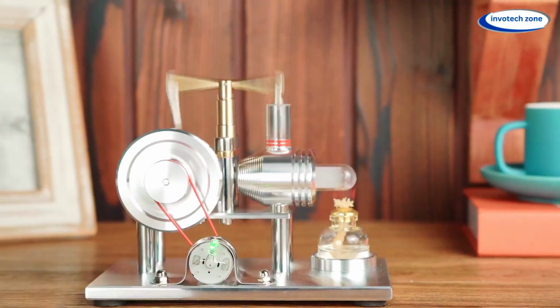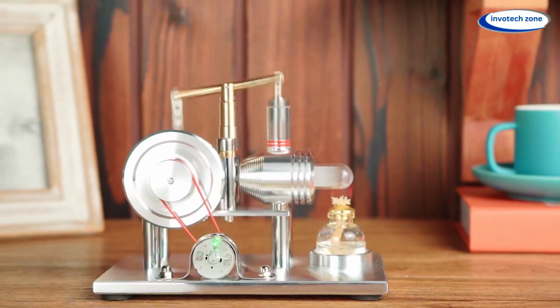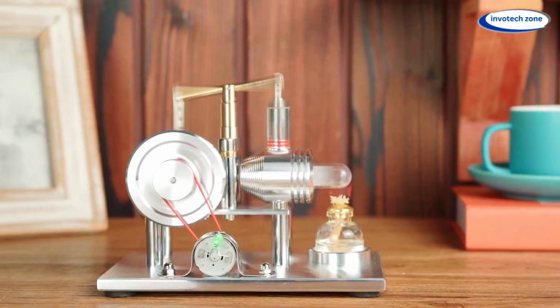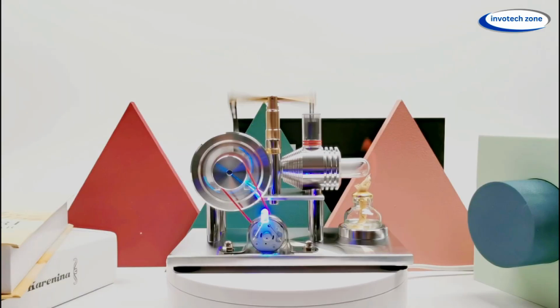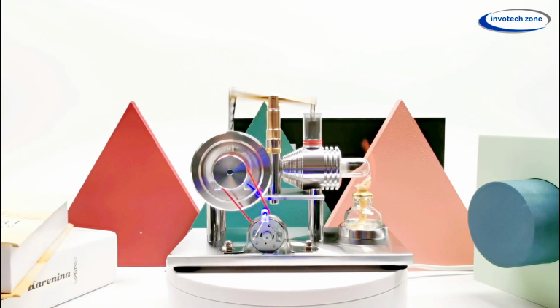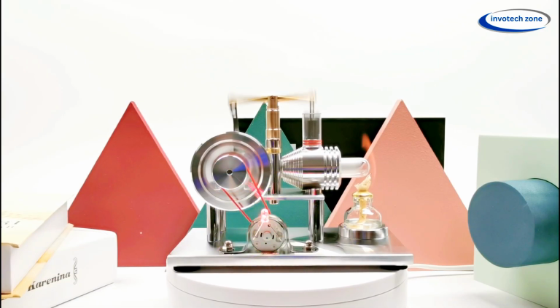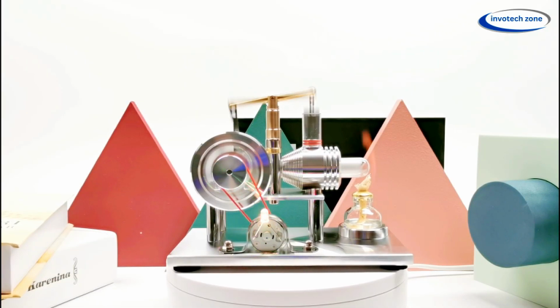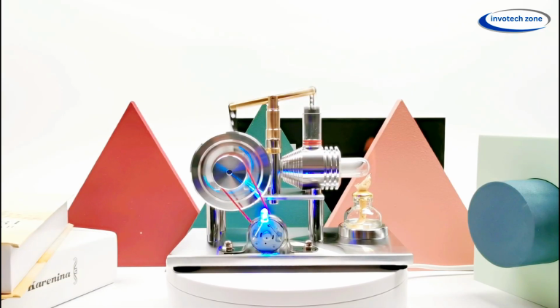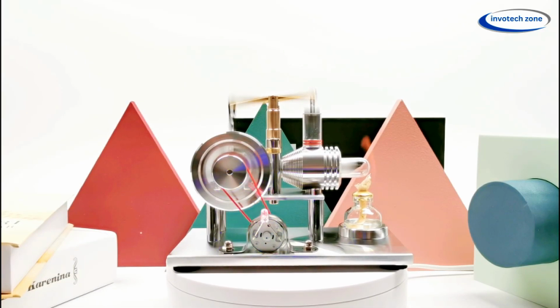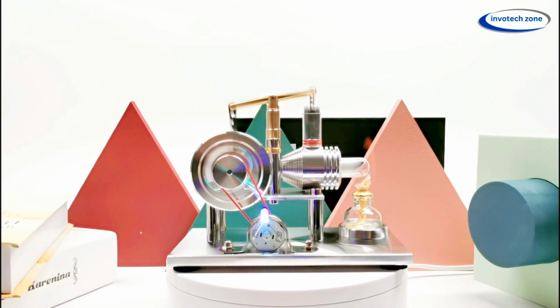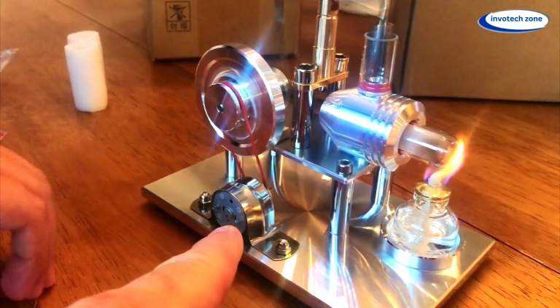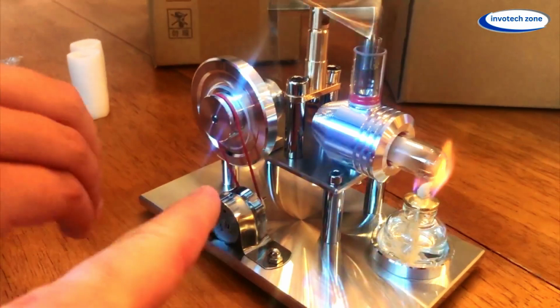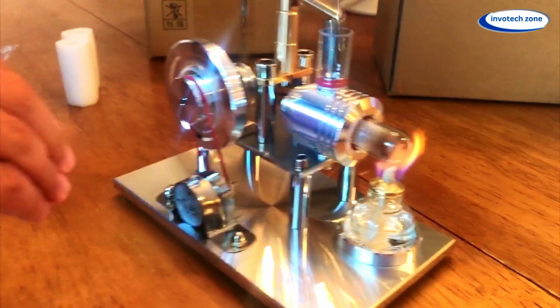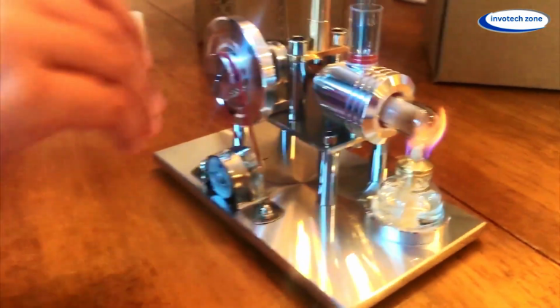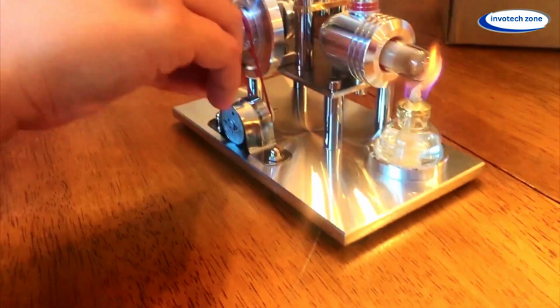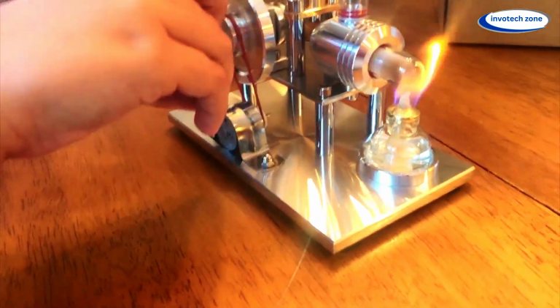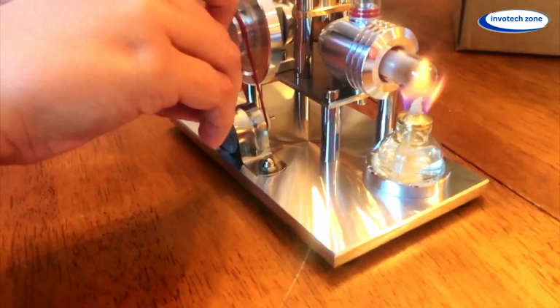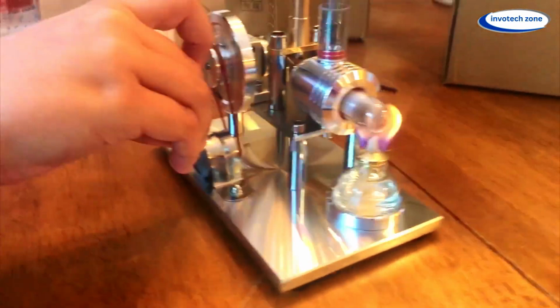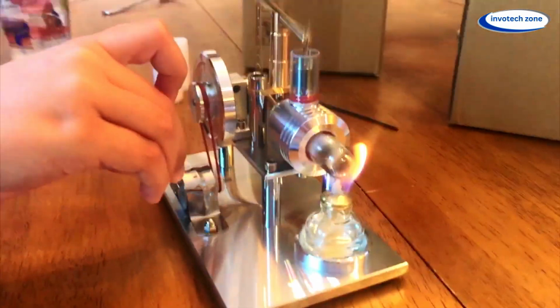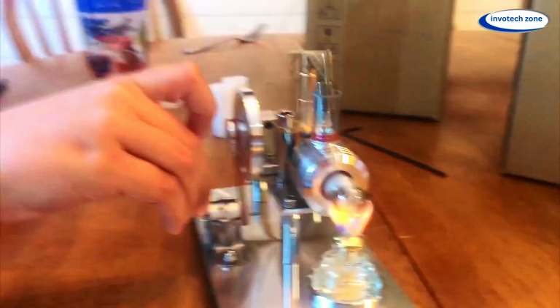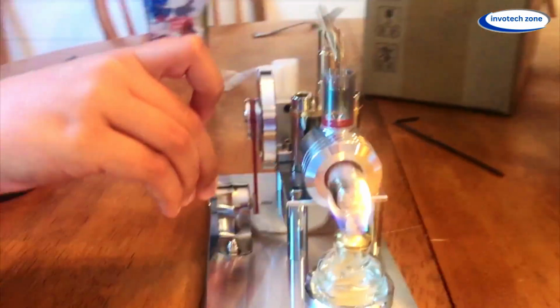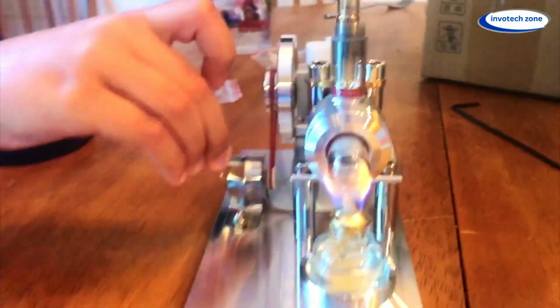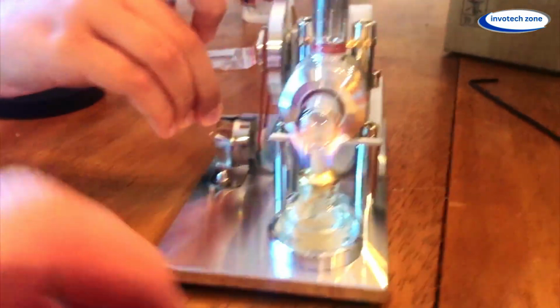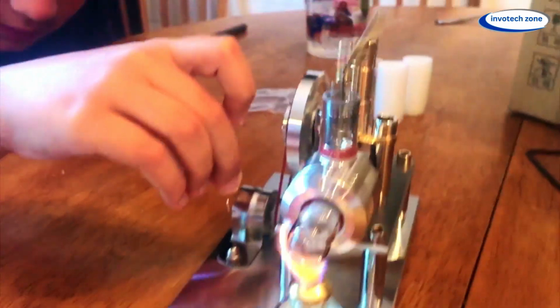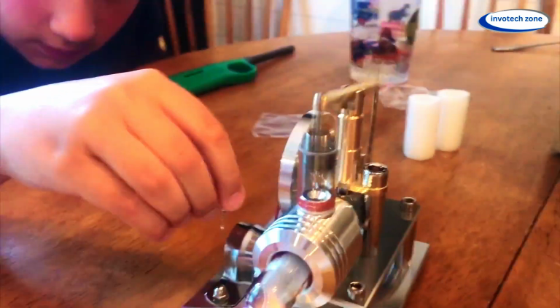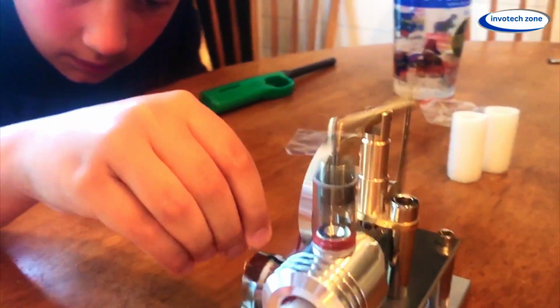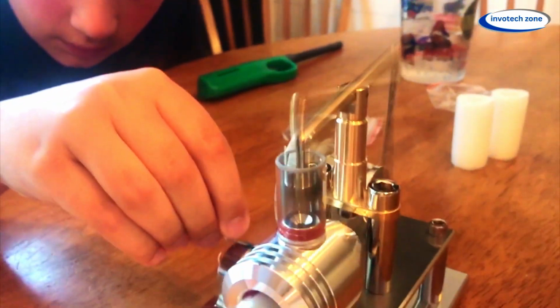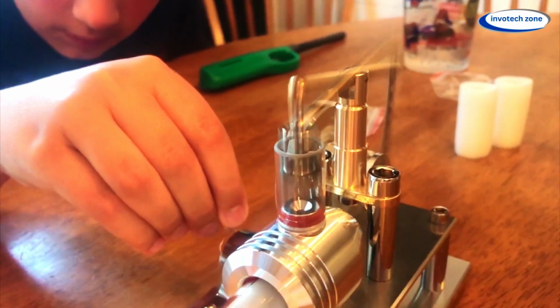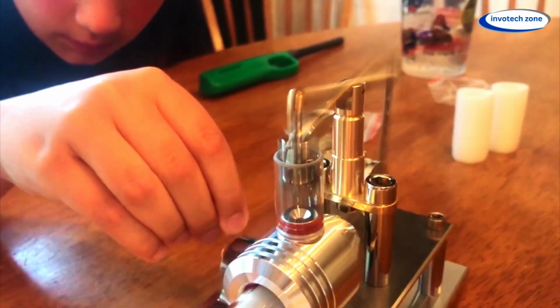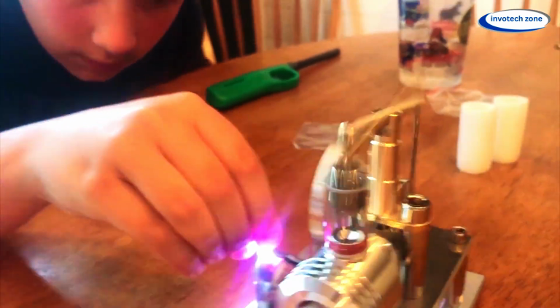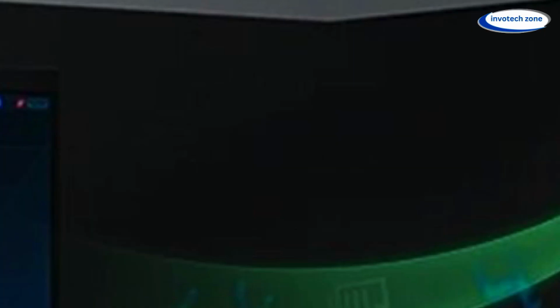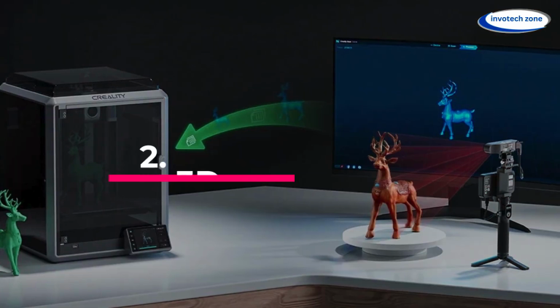This is perfect for learning, experimenting, or even sparking your next big invention. This pneumatic design is built for curious minds and future innovators. So if you're ready to explore the magic of physics, let's fire it up. Links in the description box.